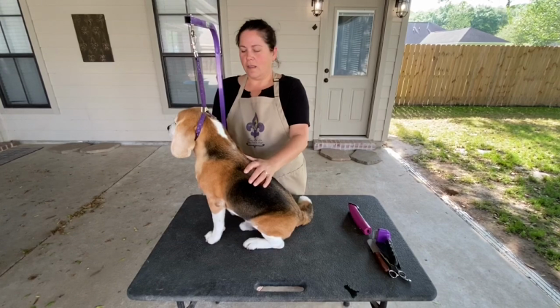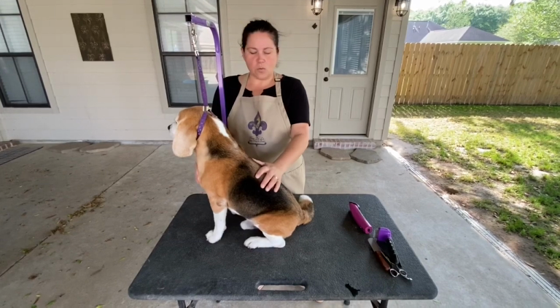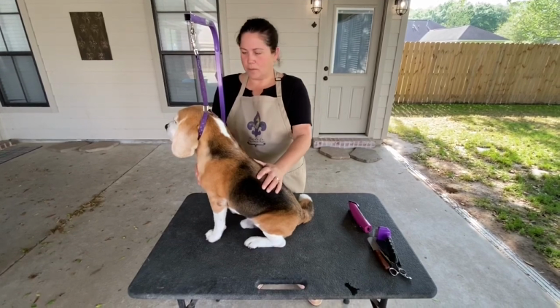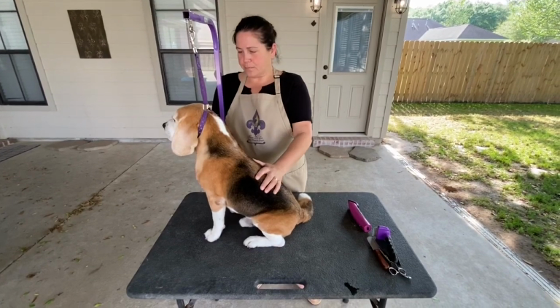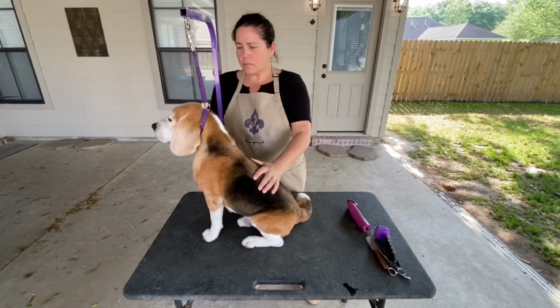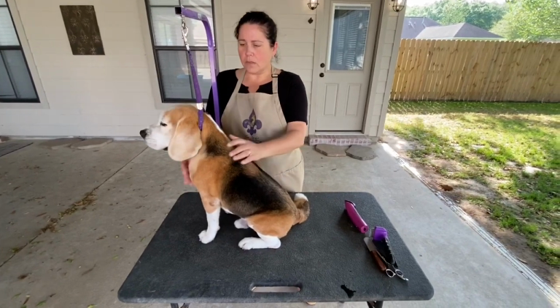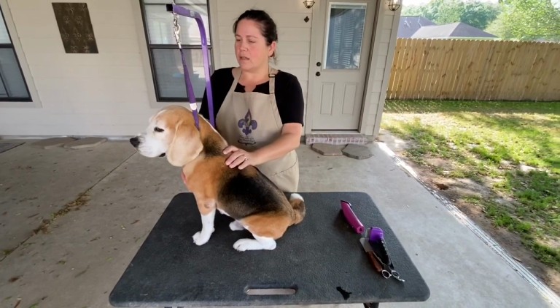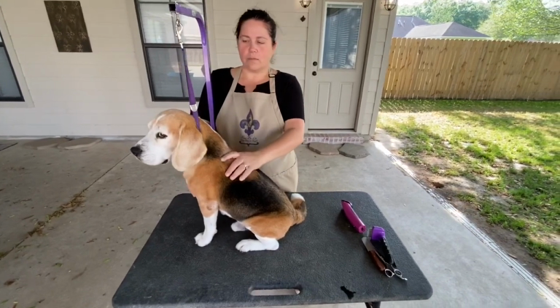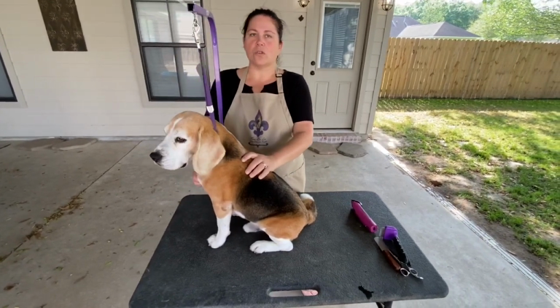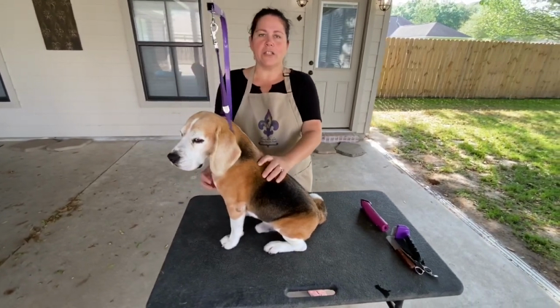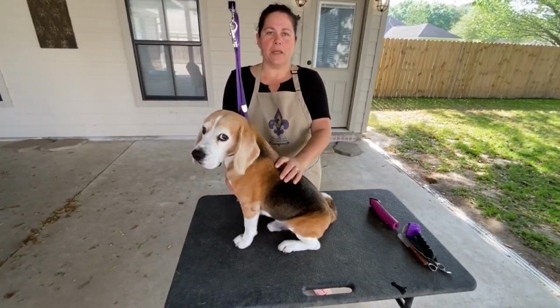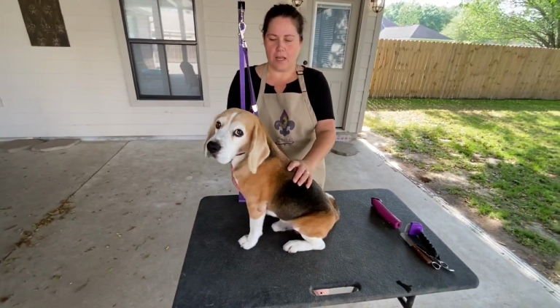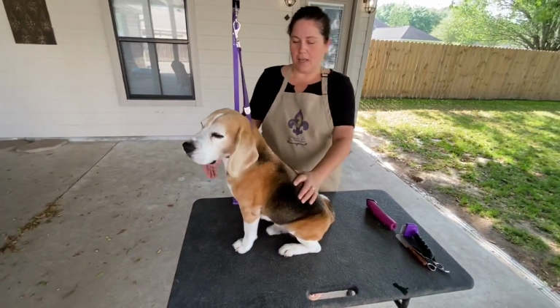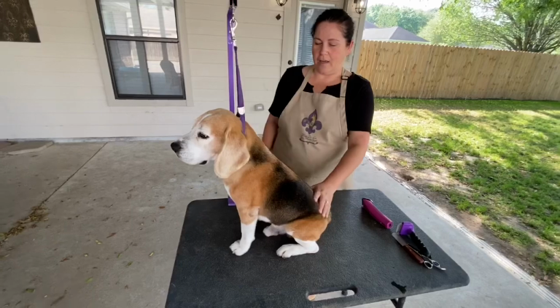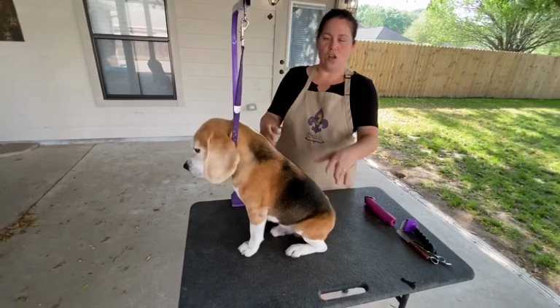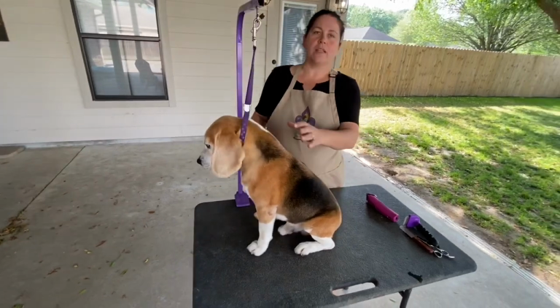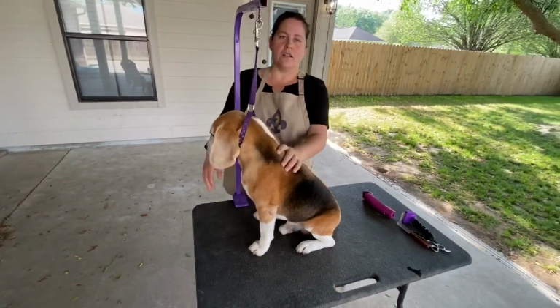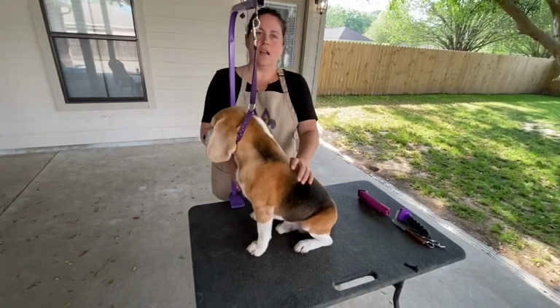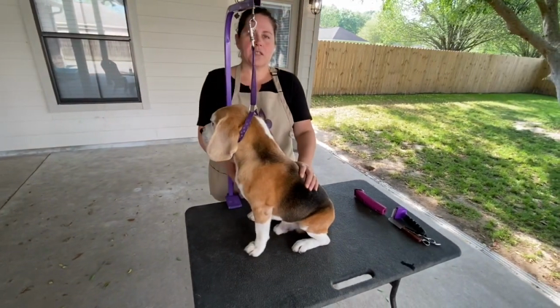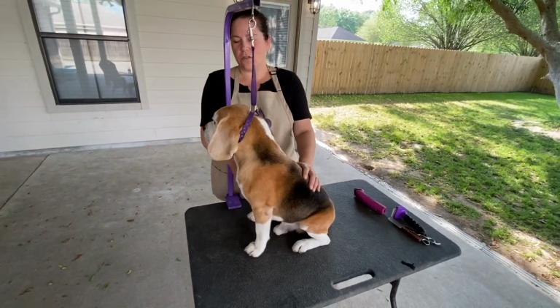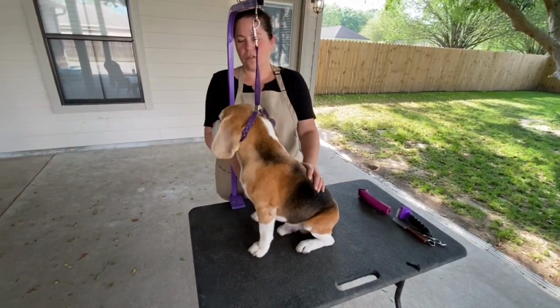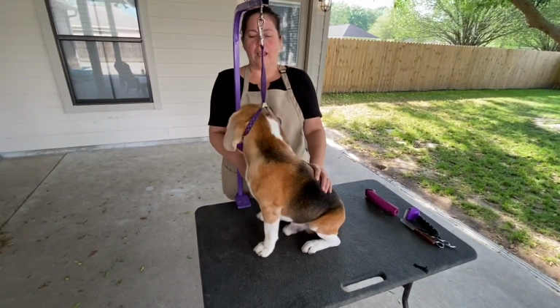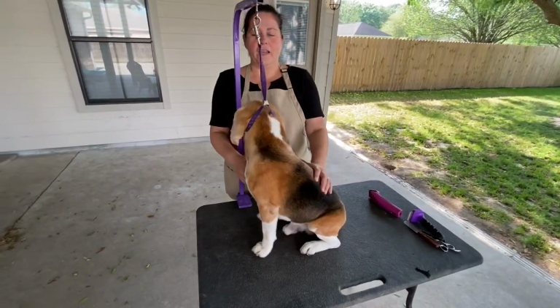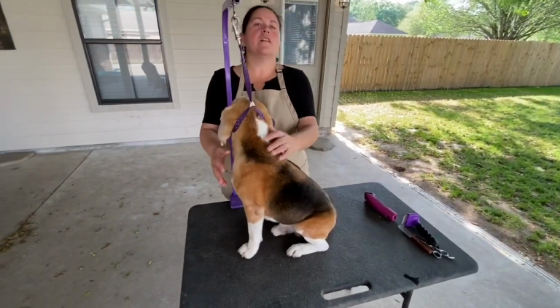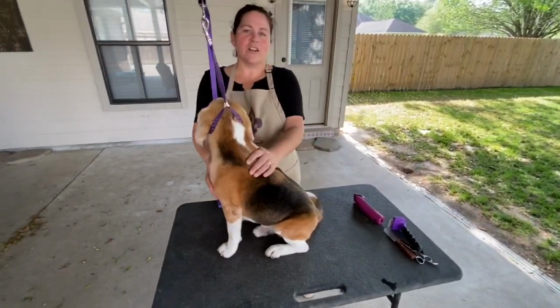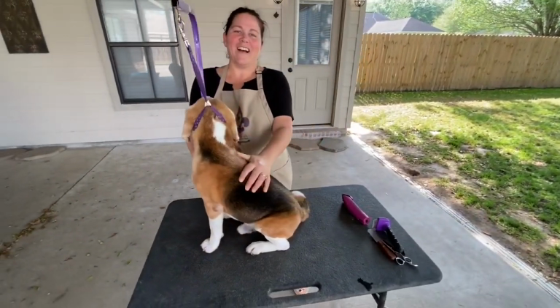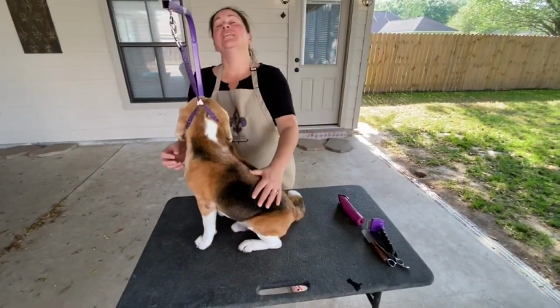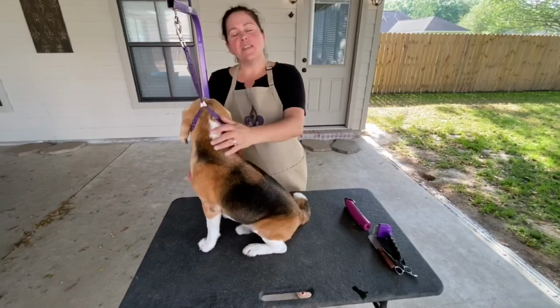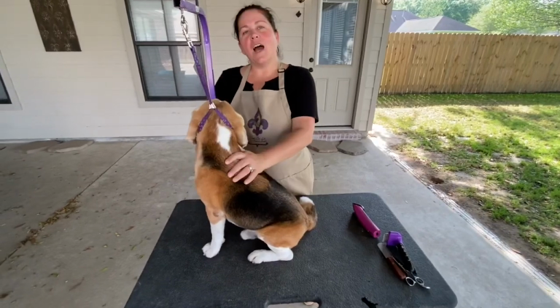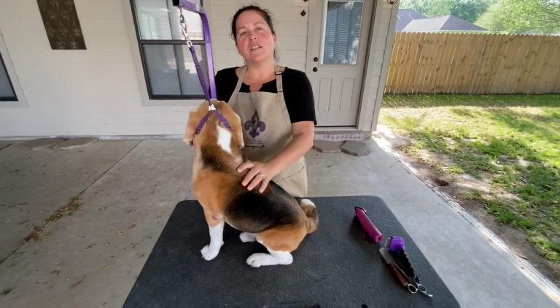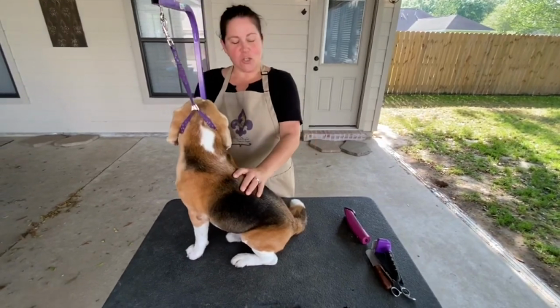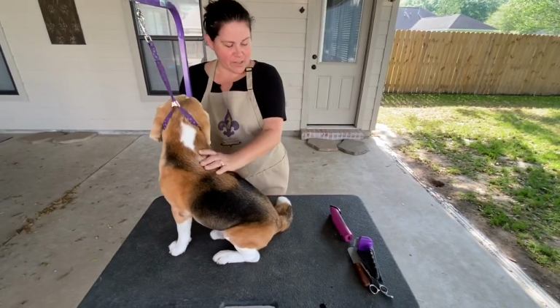This is Rebel. He's a gold grand champion at AKC and he's long retired. He's almost nine years old and he volunteered to be our demonstrator today.